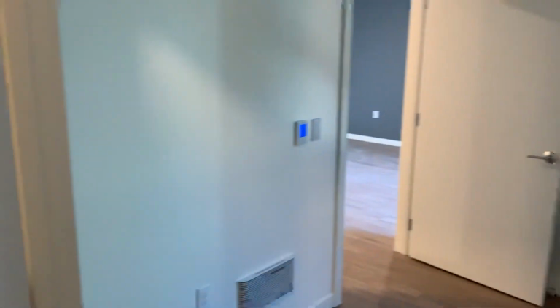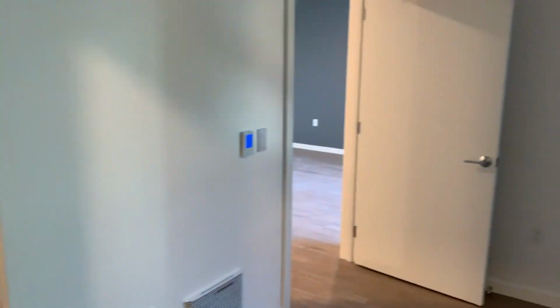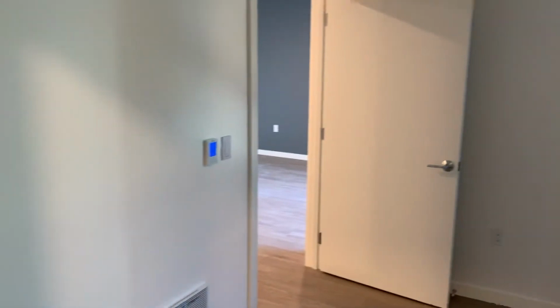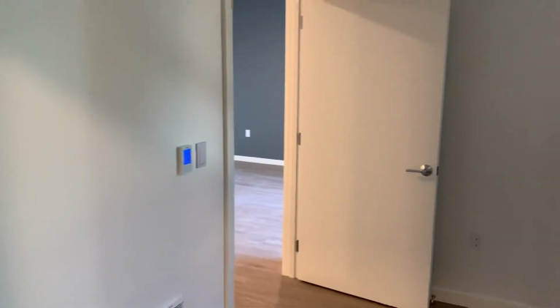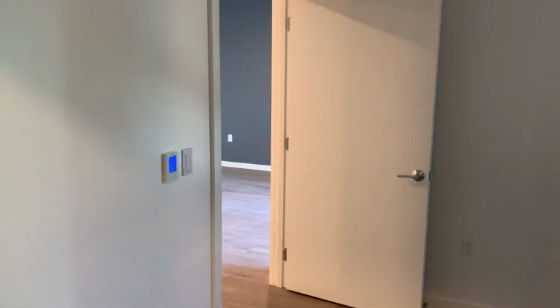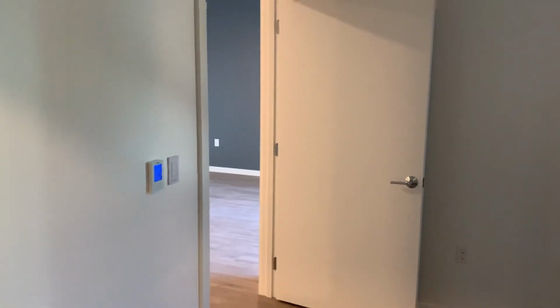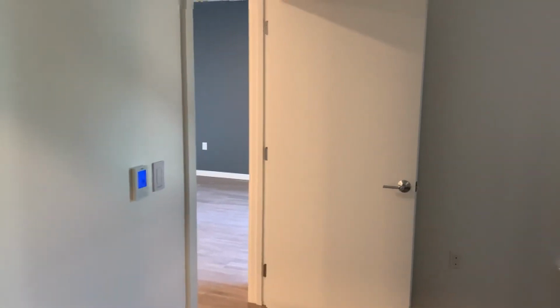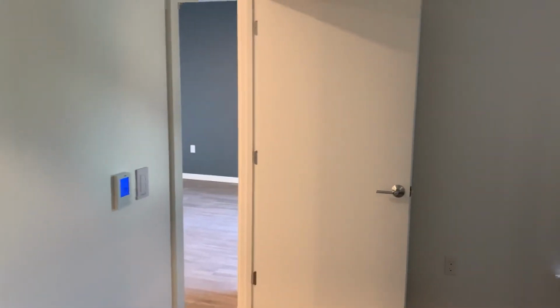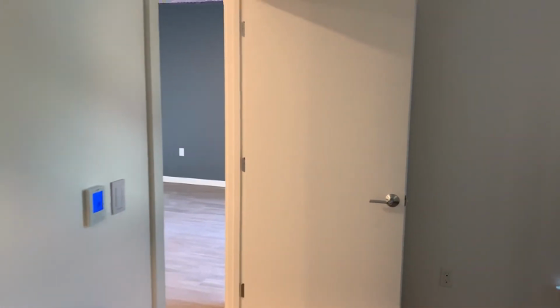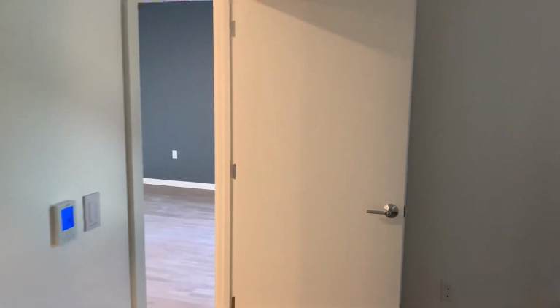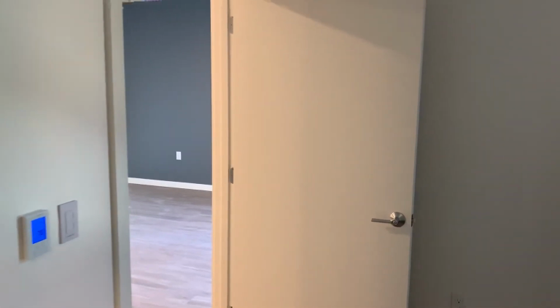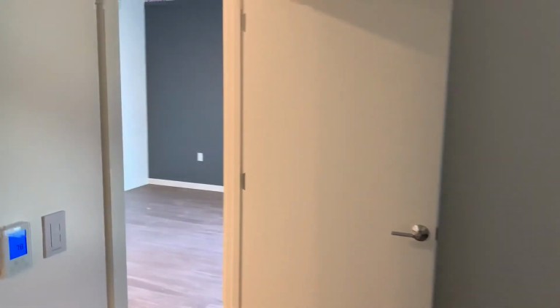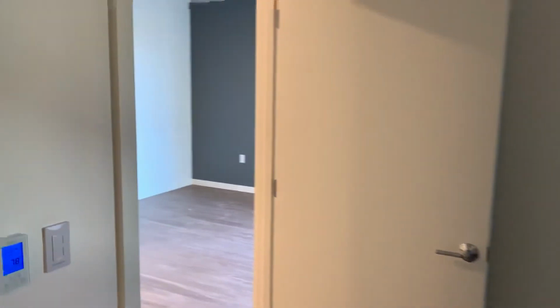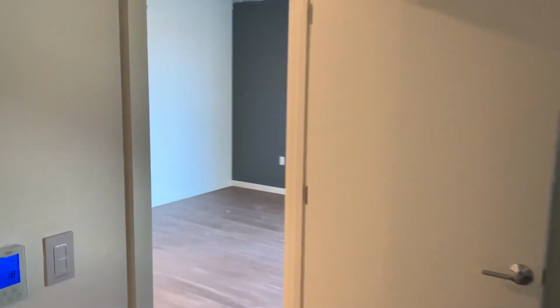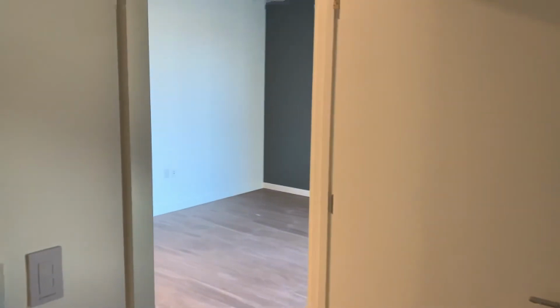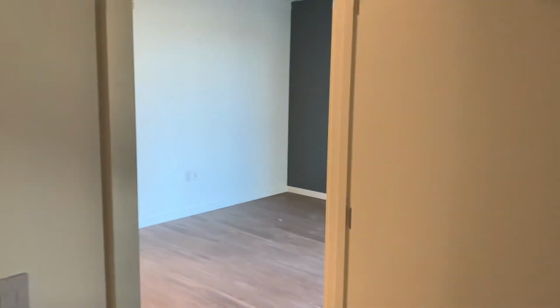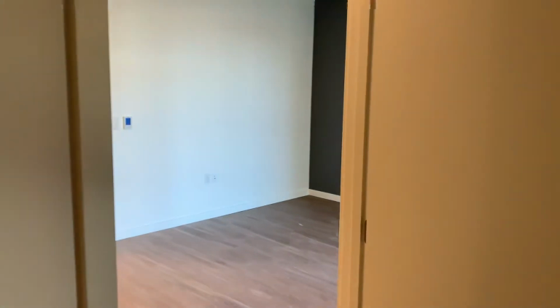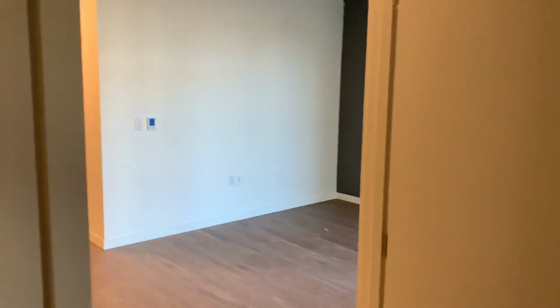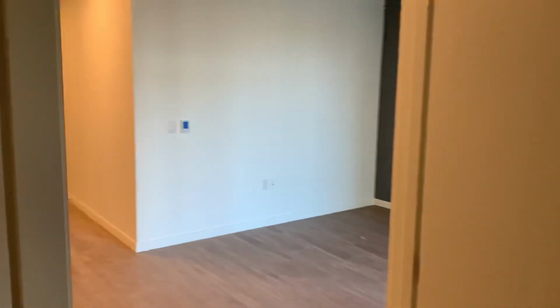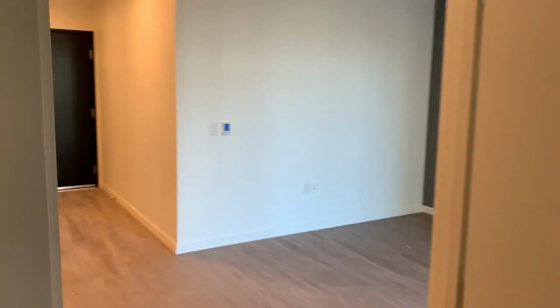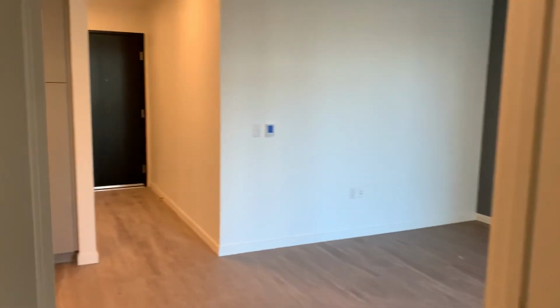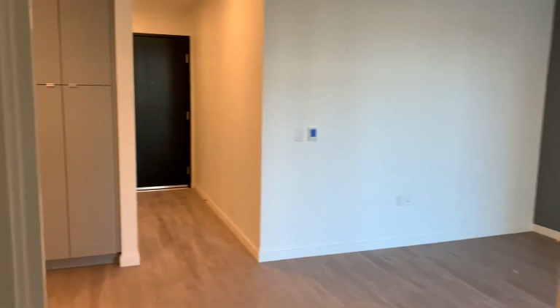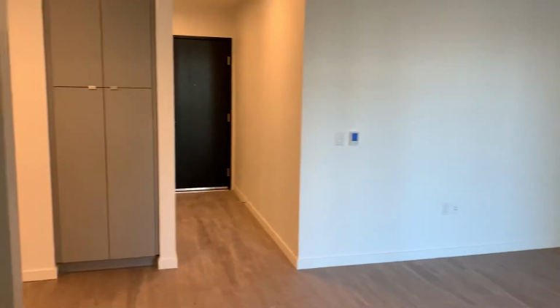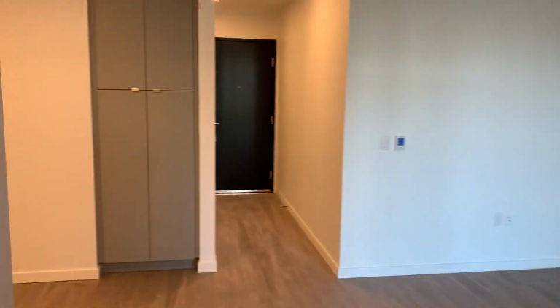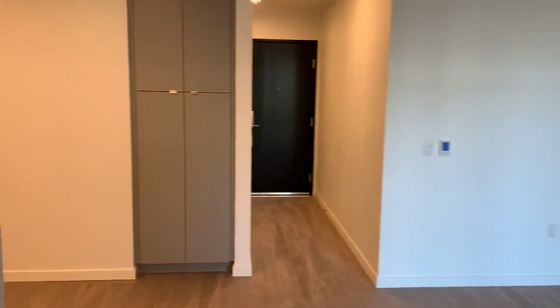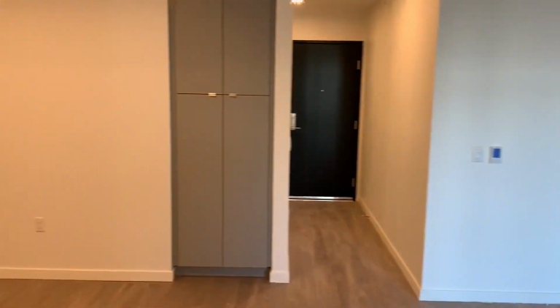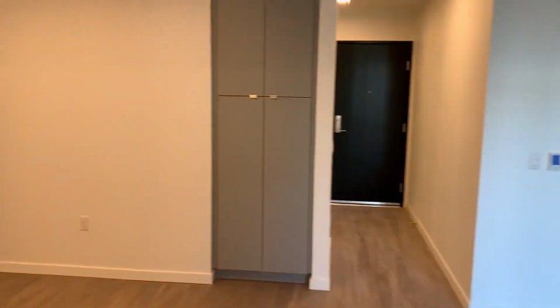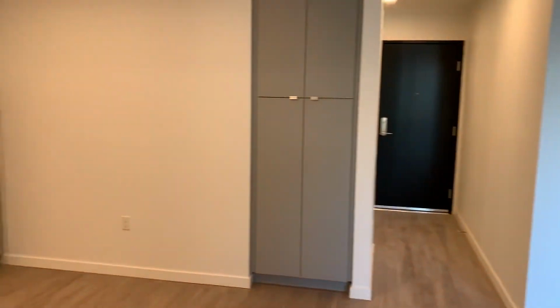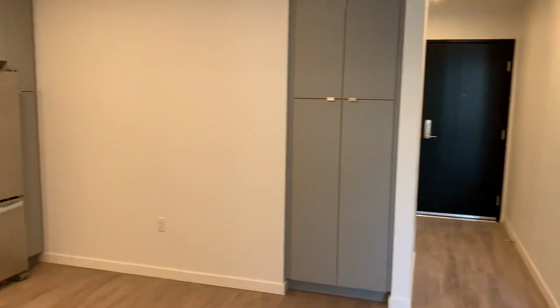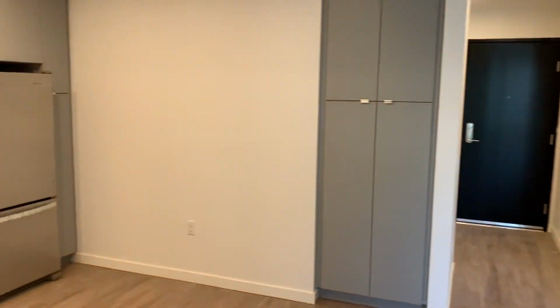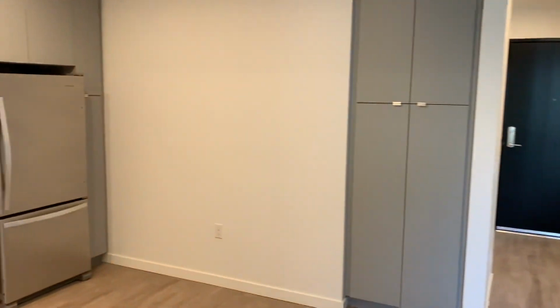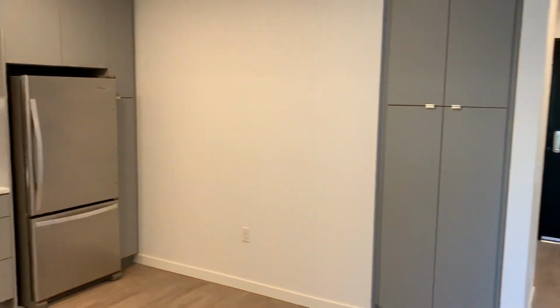And again, this is home 4053. Taking one last look at the kitchen here.